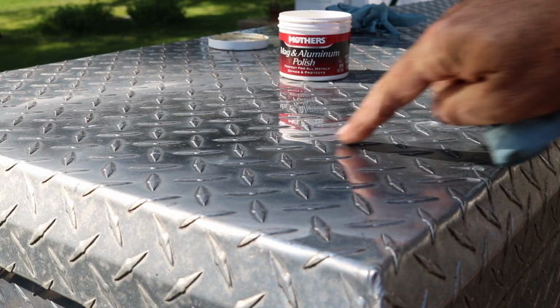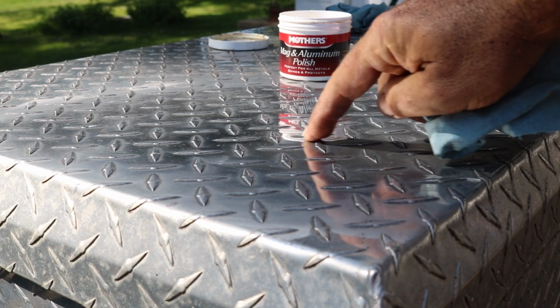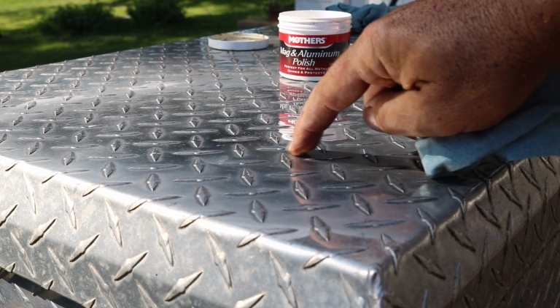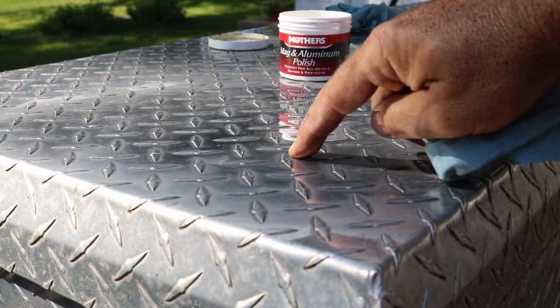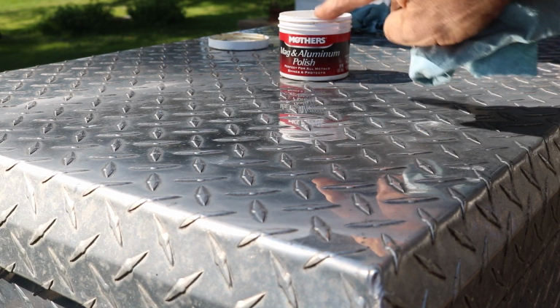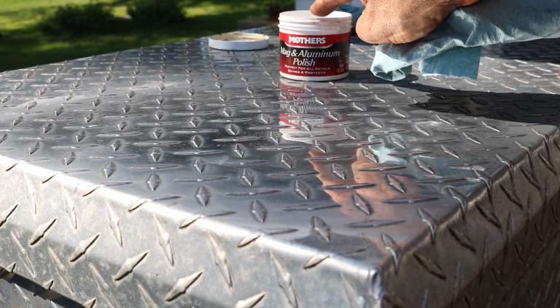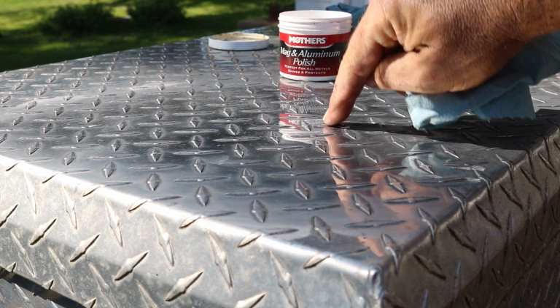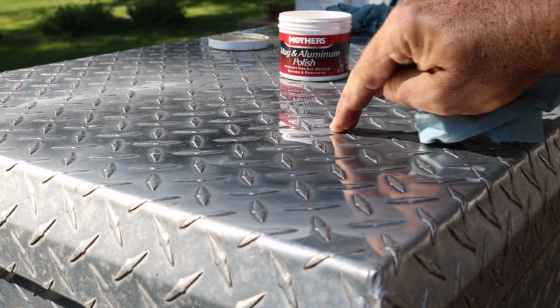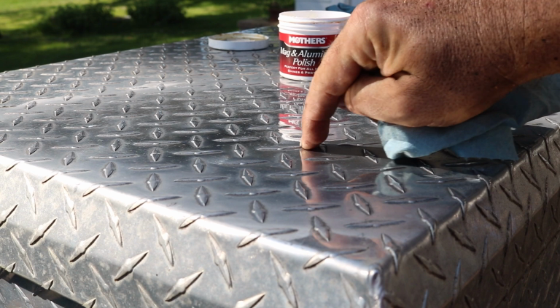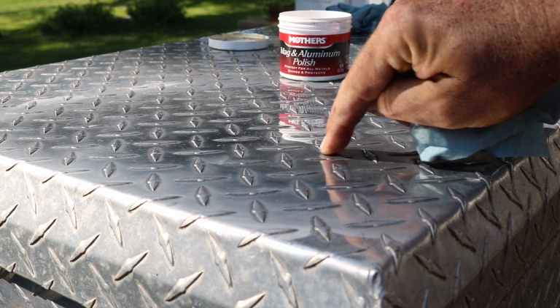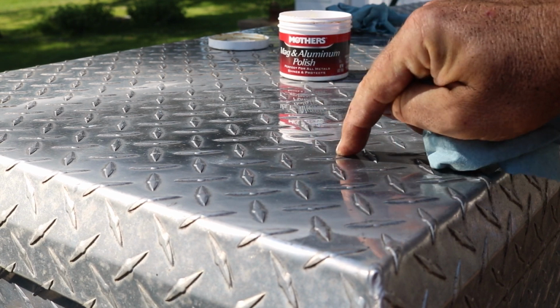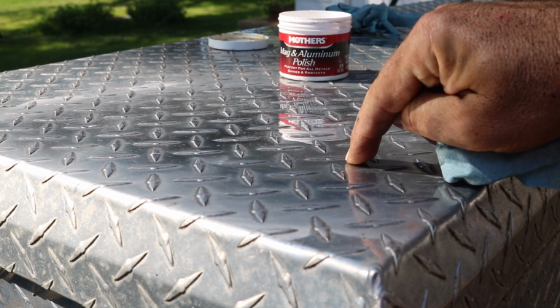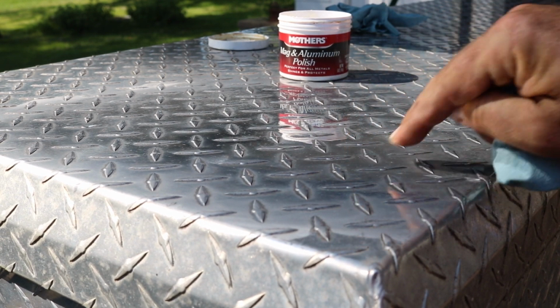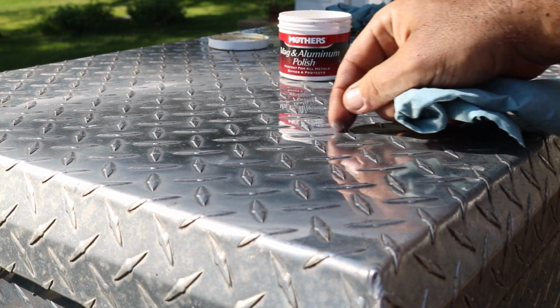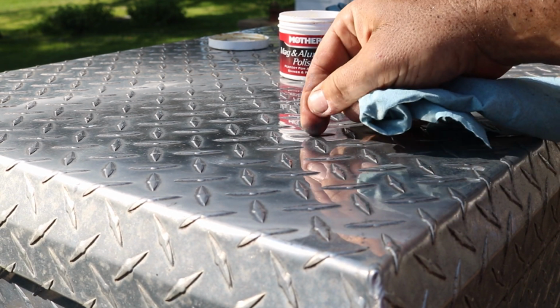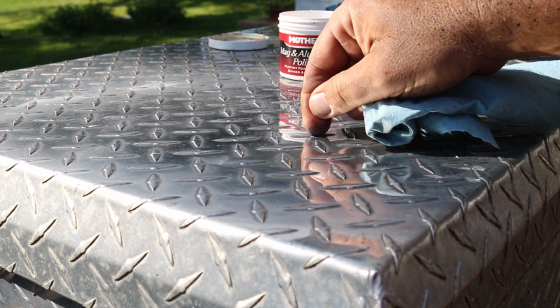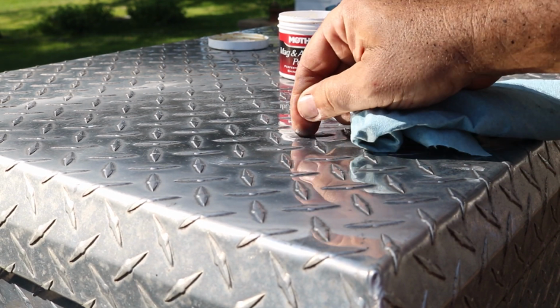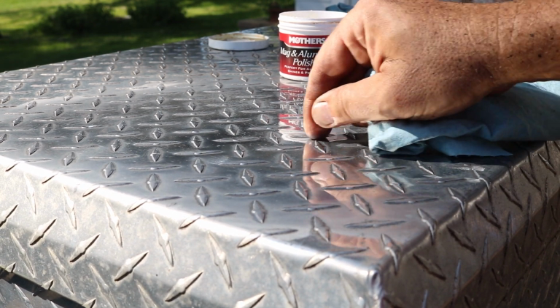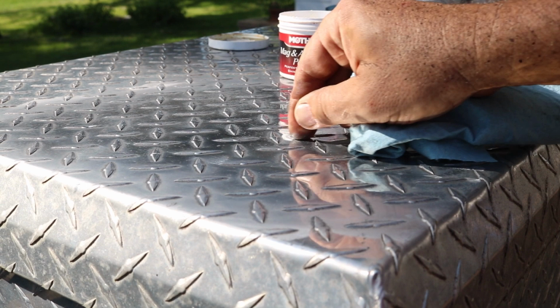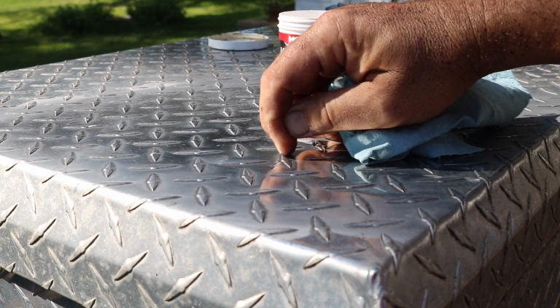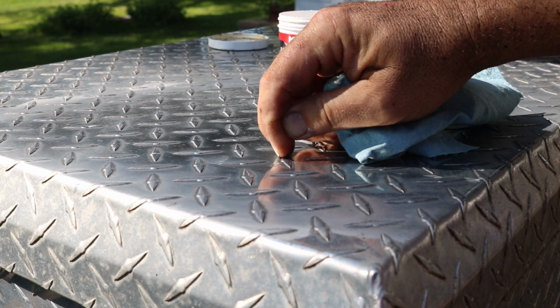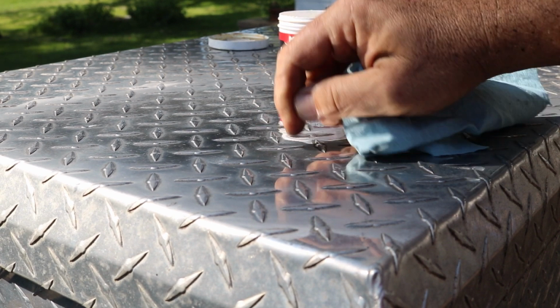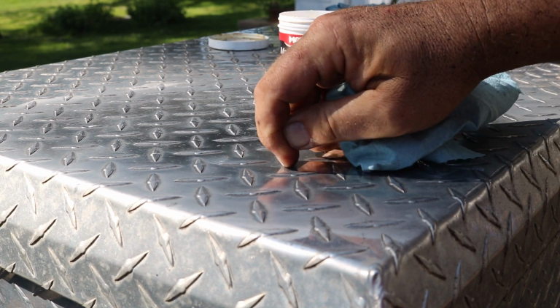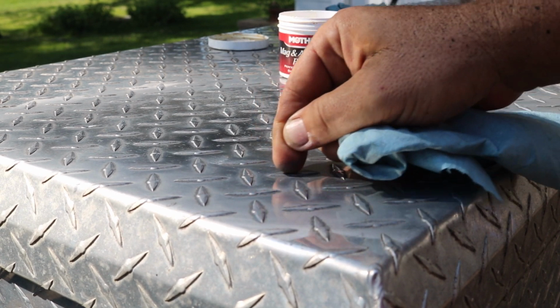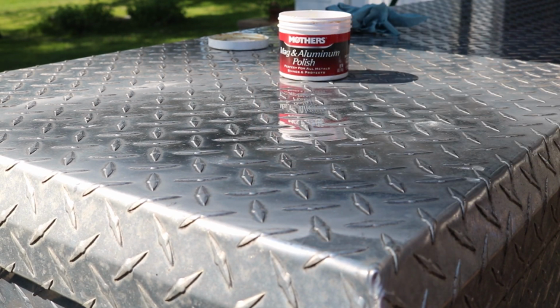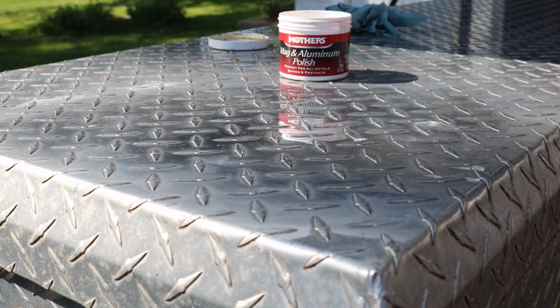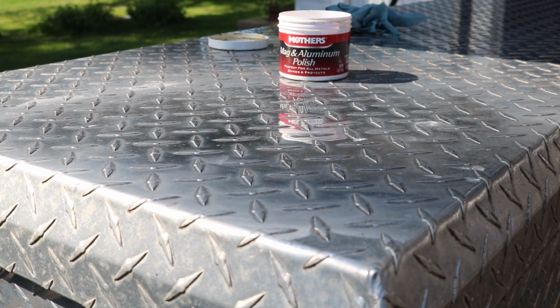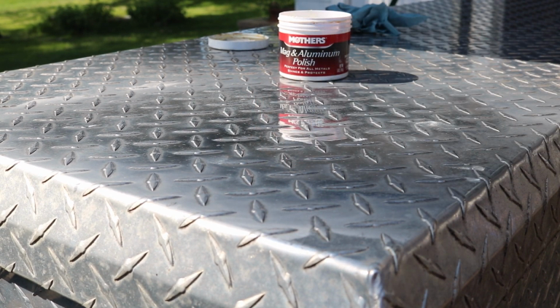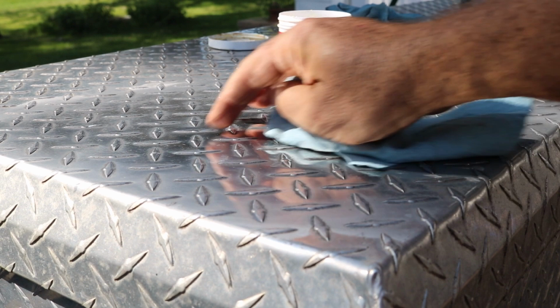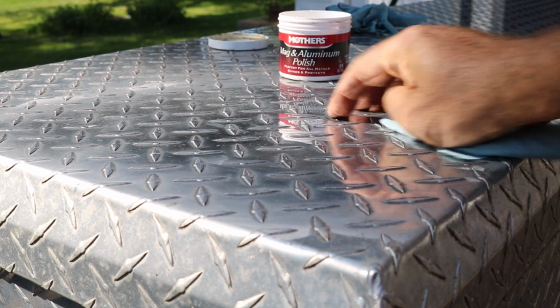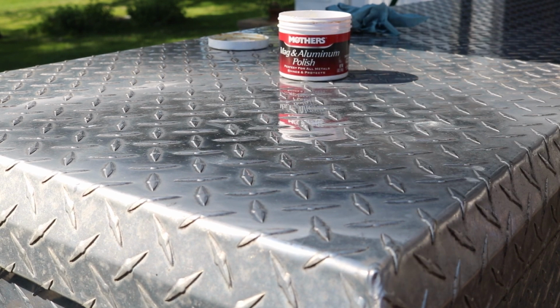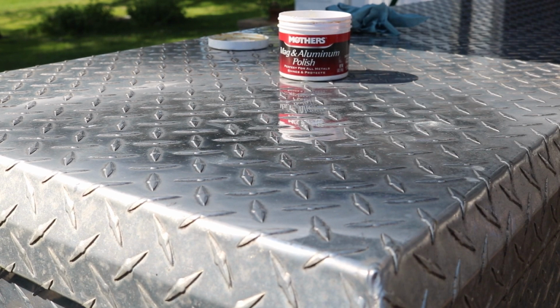On the flat parts, this polish did a really nice job. Looks a hundred times shinier, but there's still a lot of dirt right around the edge of this tread. Might need like a toothbrush or something to get in there, but that part looks real nice and shiny.